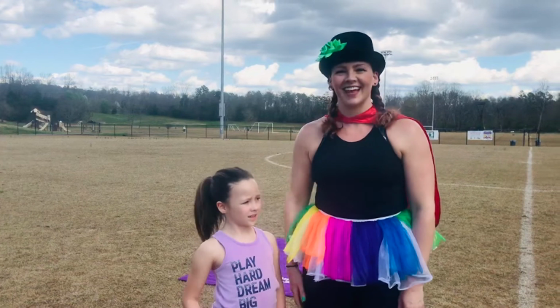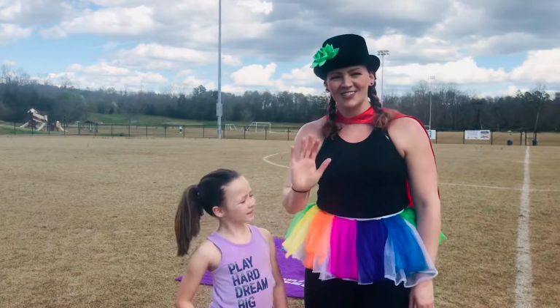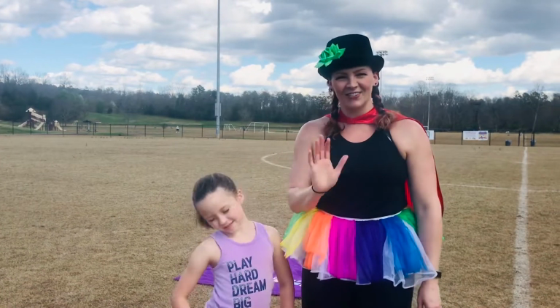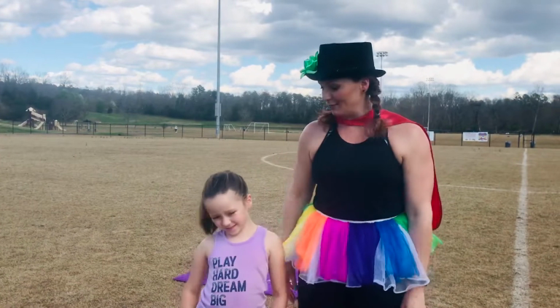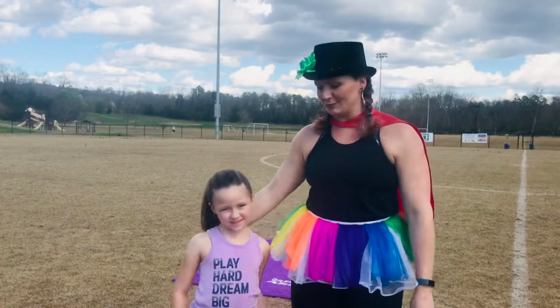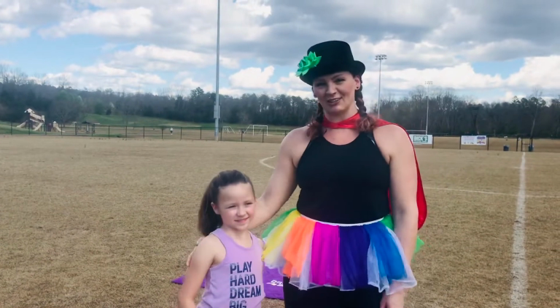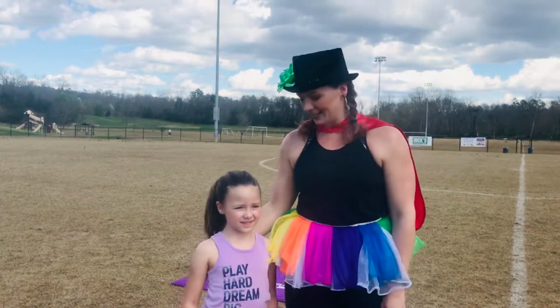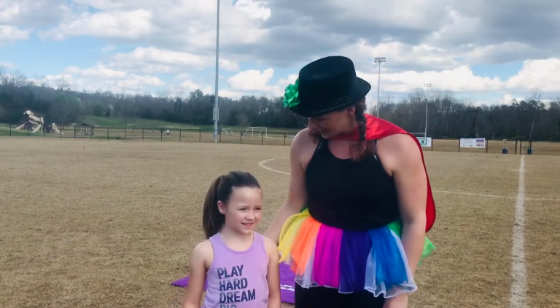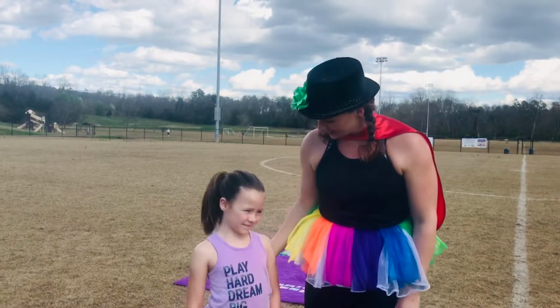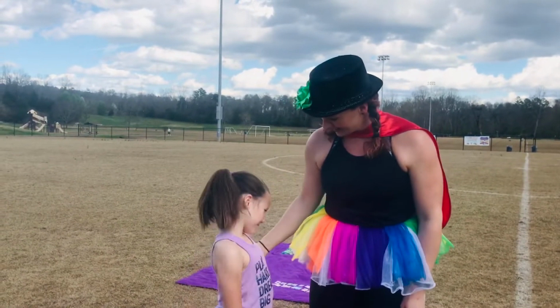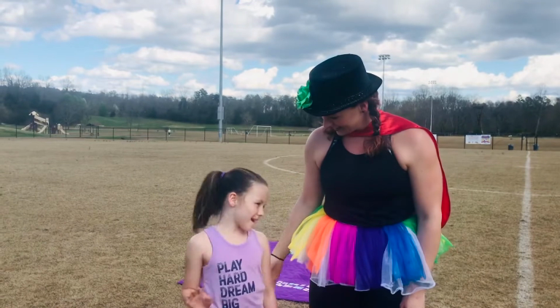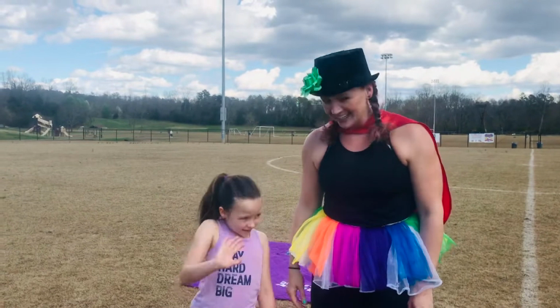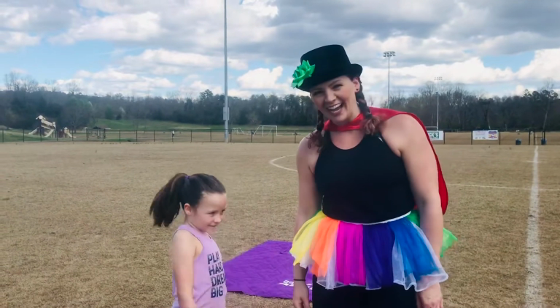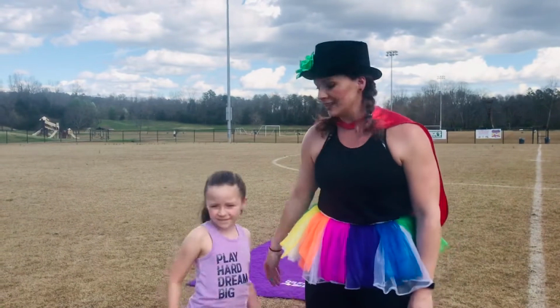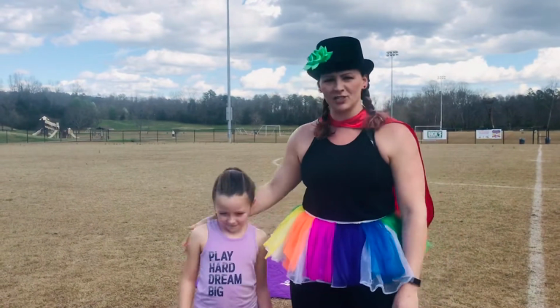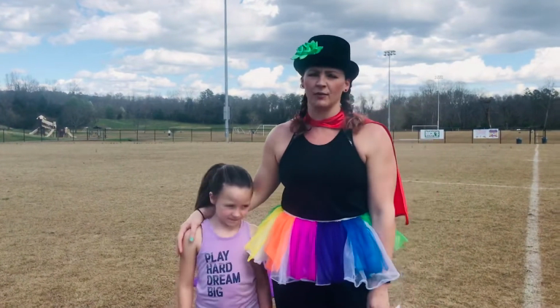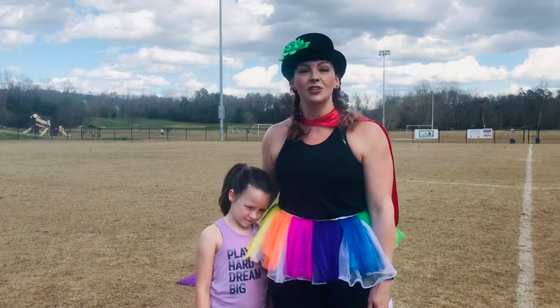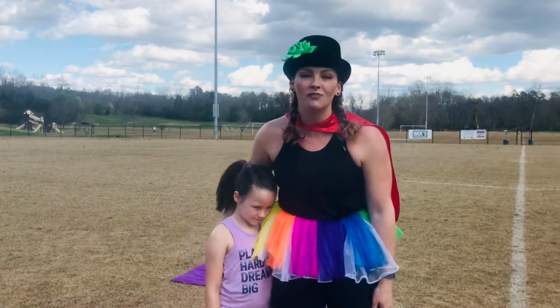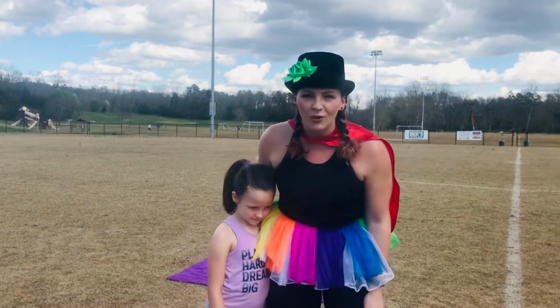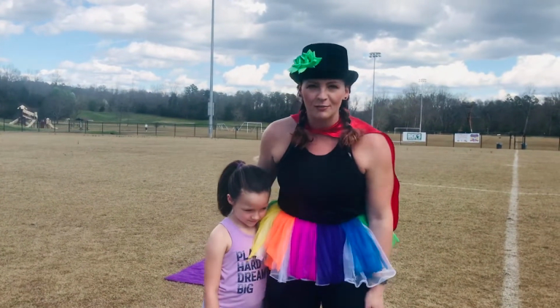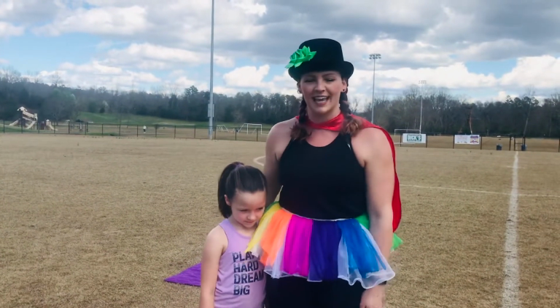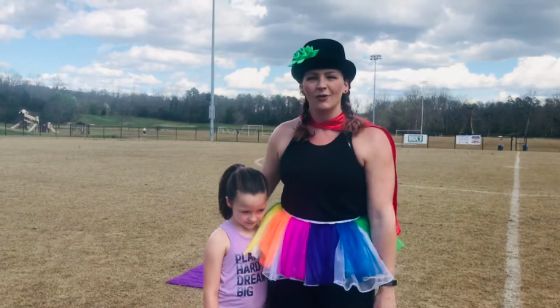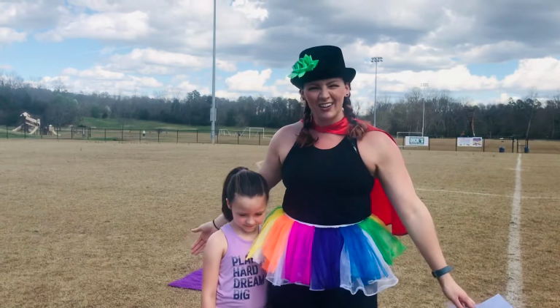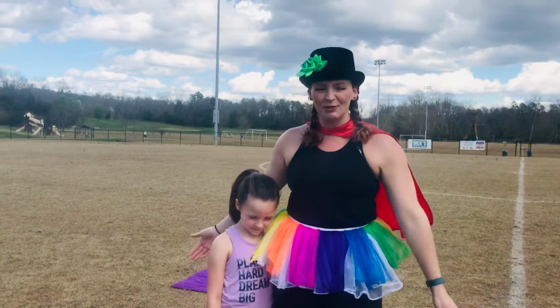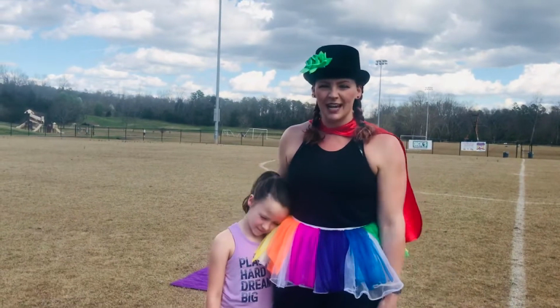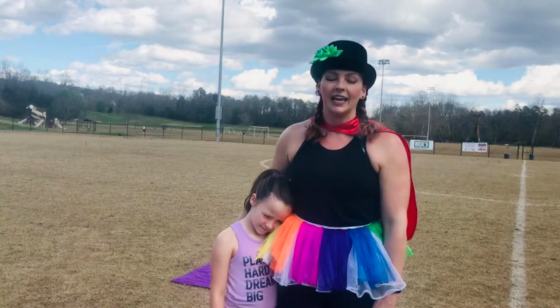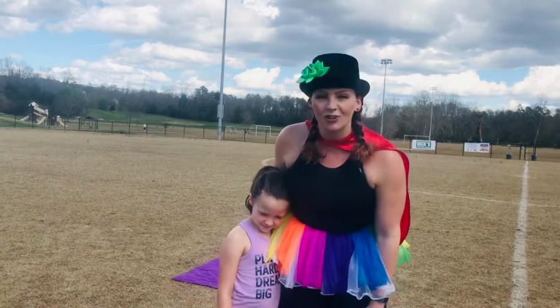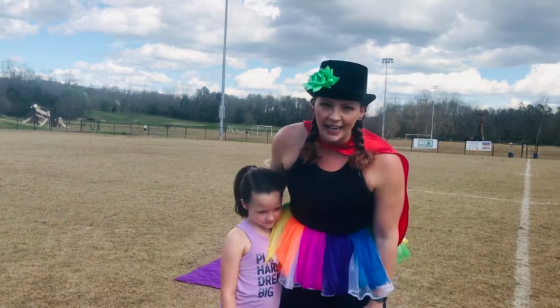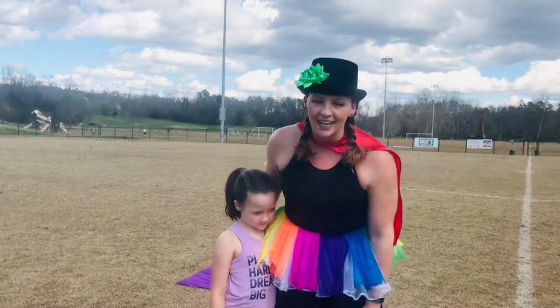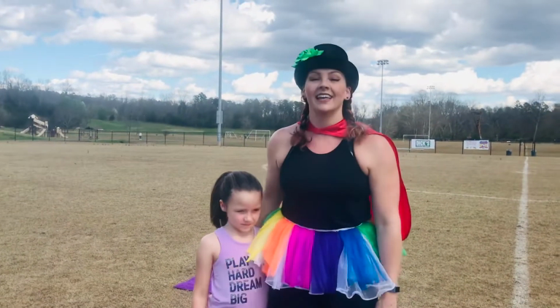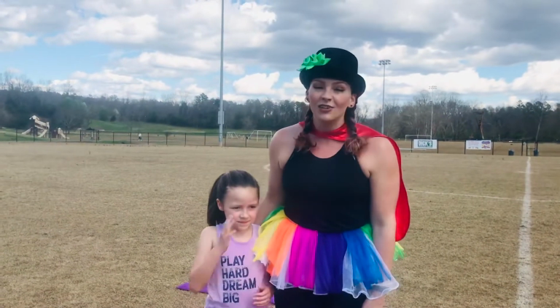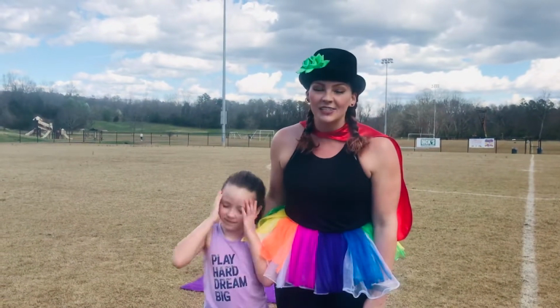Hey Stretch and Grow friends! I'm here with my daughter Luna. Can you say hi Luna and wave? She's a little bit shy right now, but she's gonna do a fun workout with me today. We're out here on this beautiful day and I had a great idea that I think you'll like too.